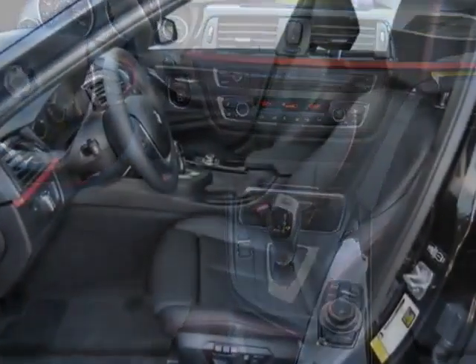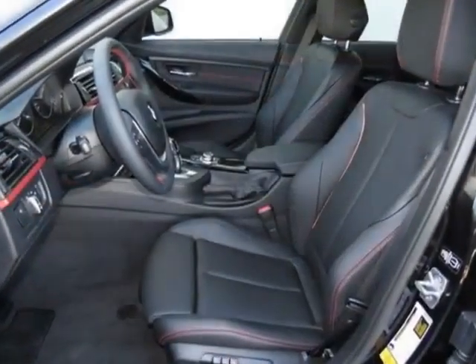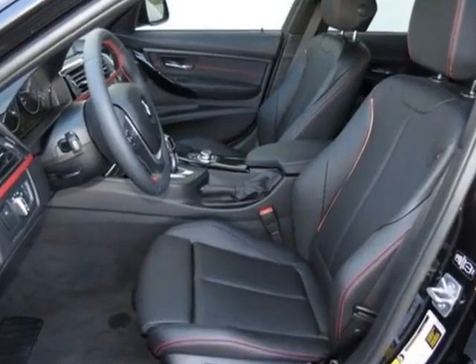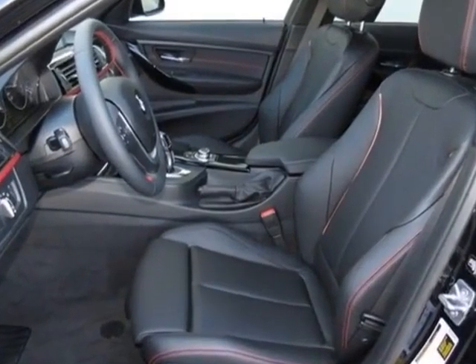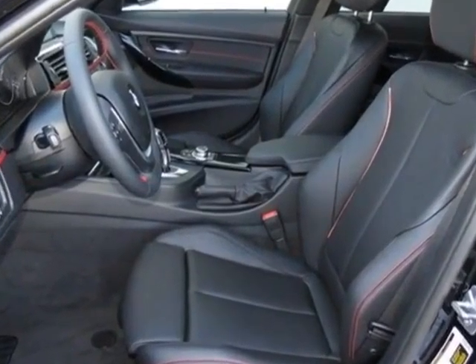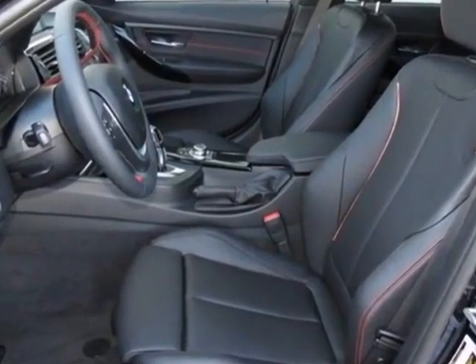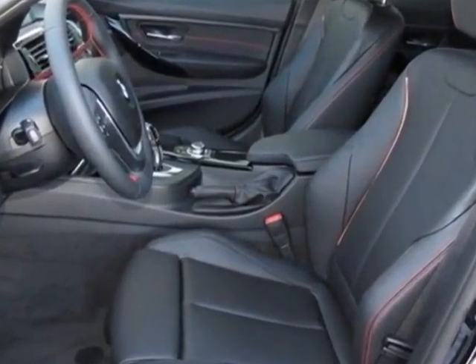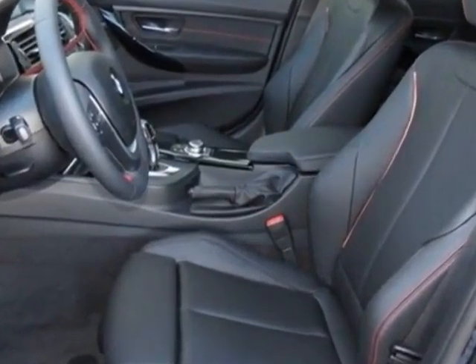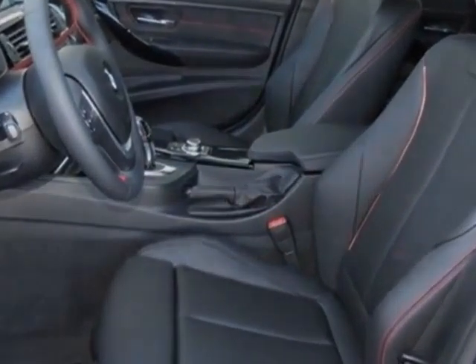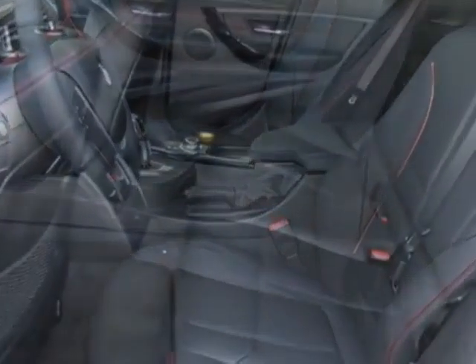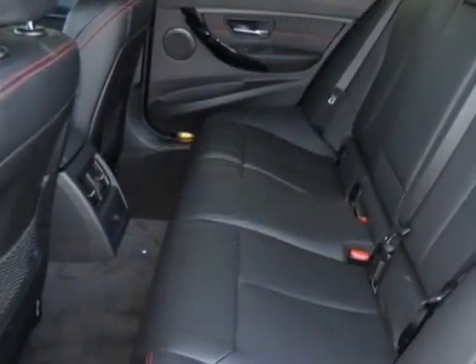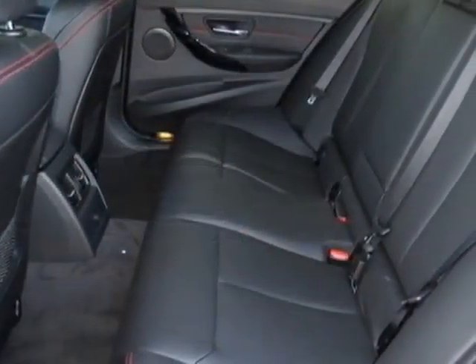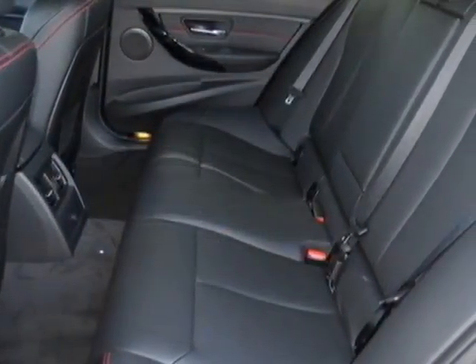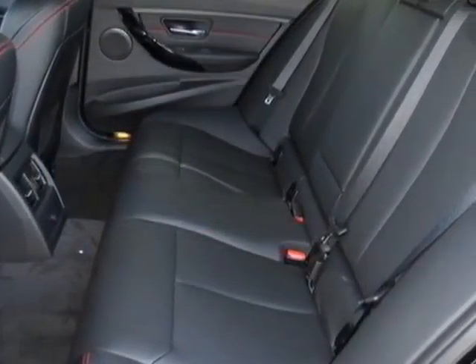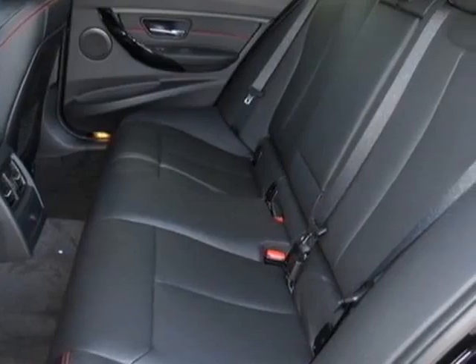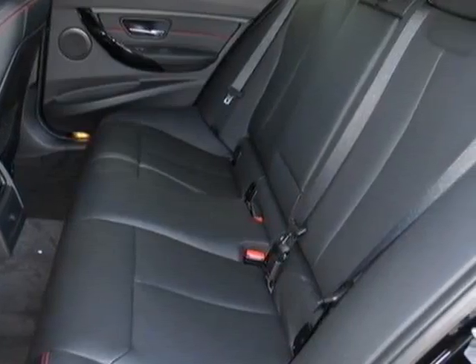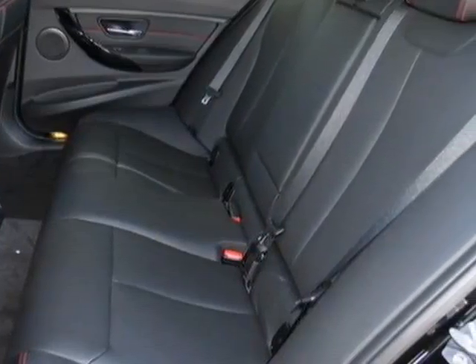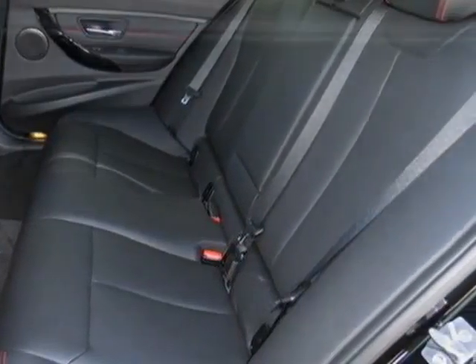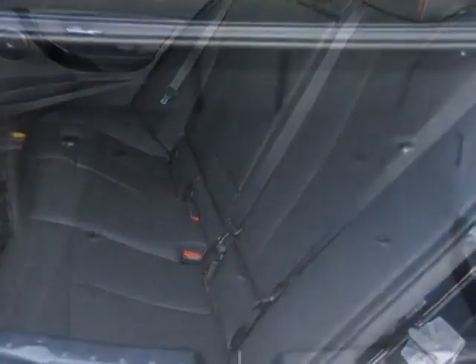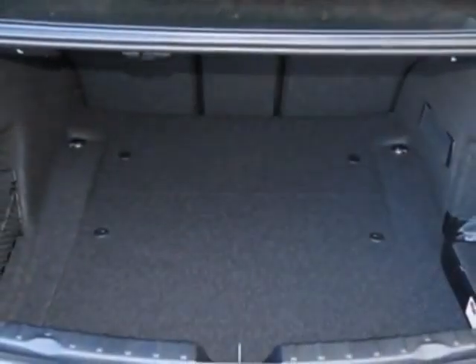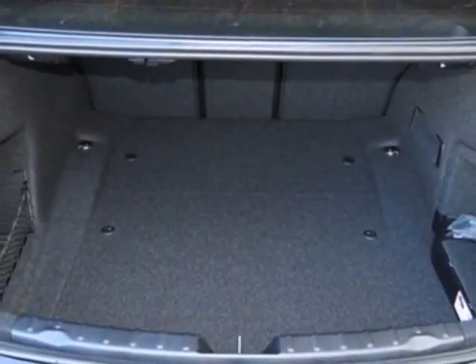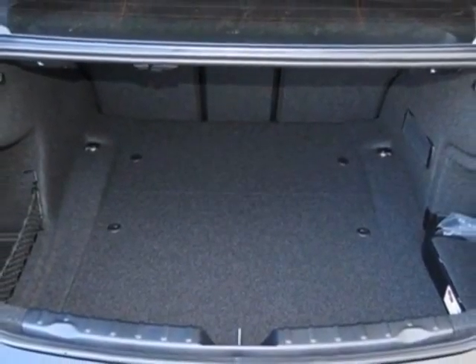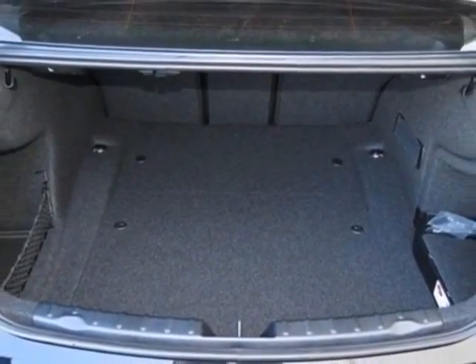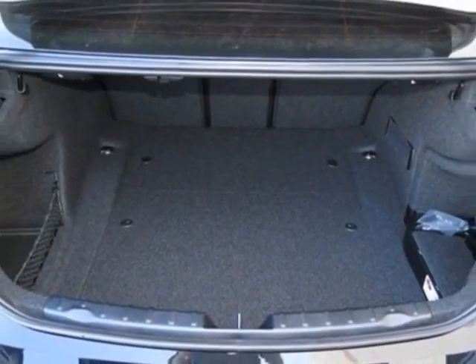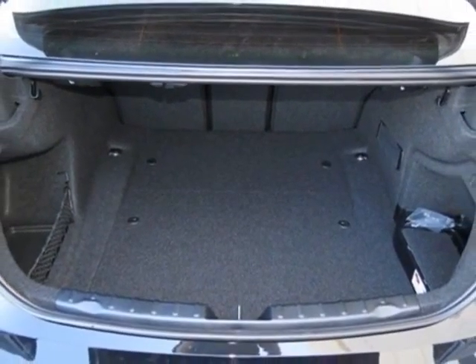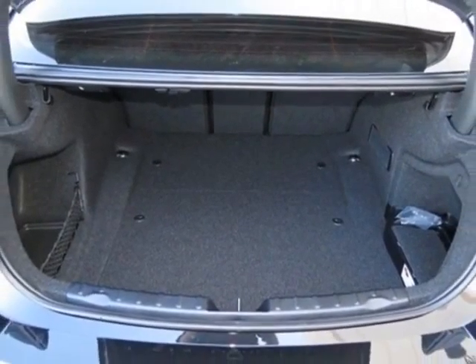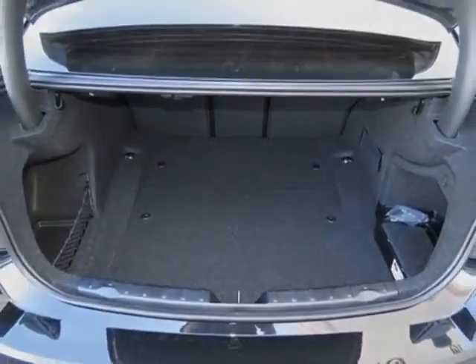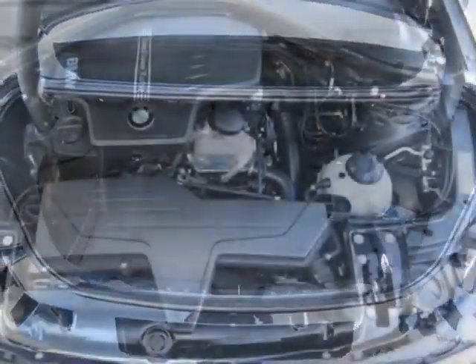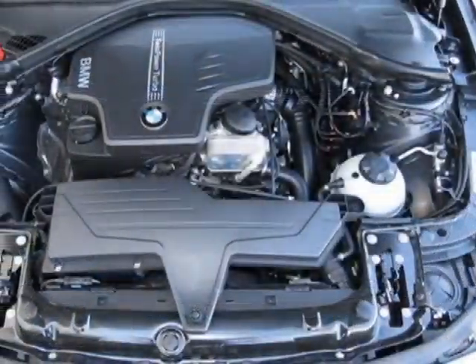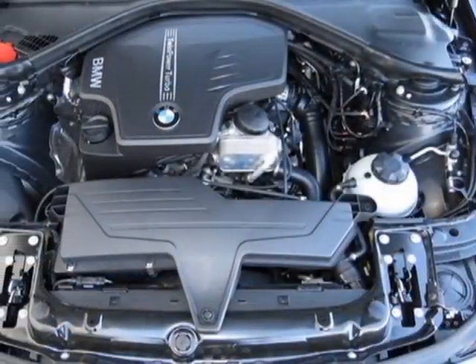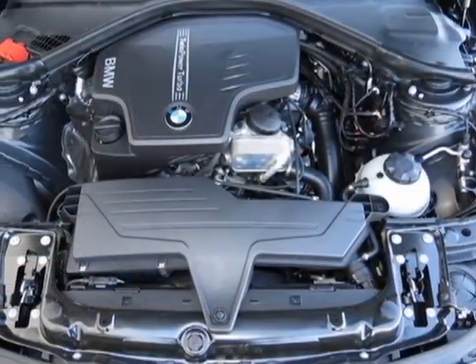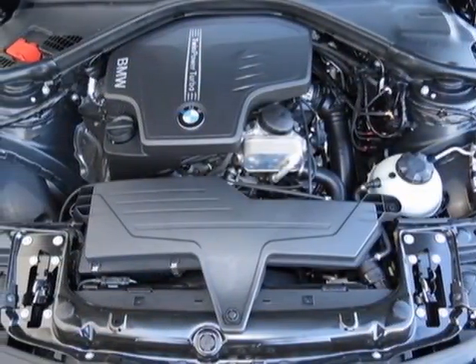Additional options for this vehicle include the without lines designation outside, black sapphire metallic, heated front seats, black with red highlight, Dakota leather seat trim, premium package, sportline, and a technology package.